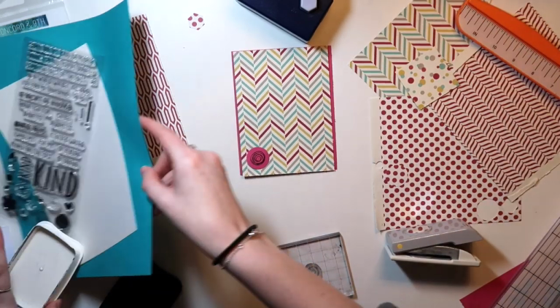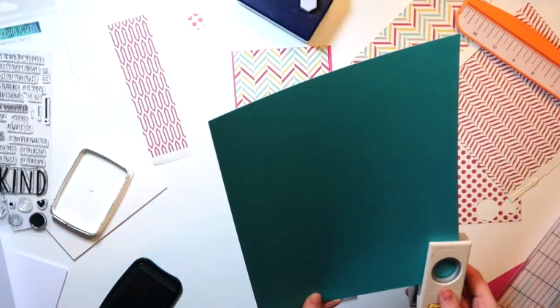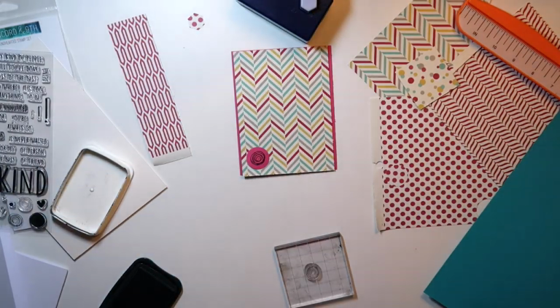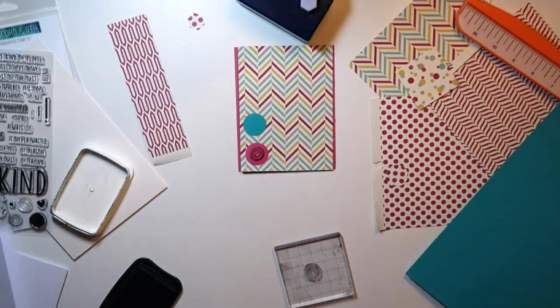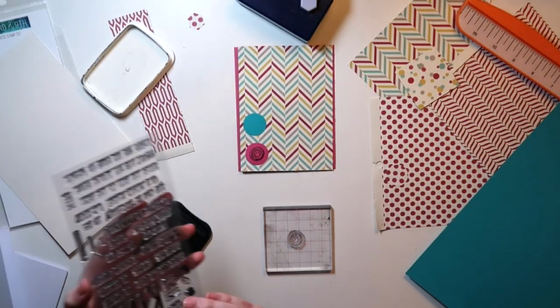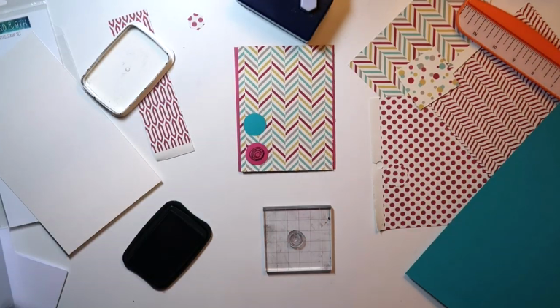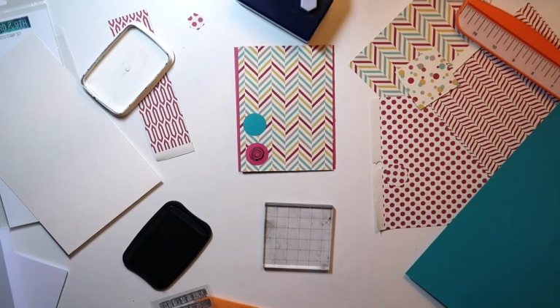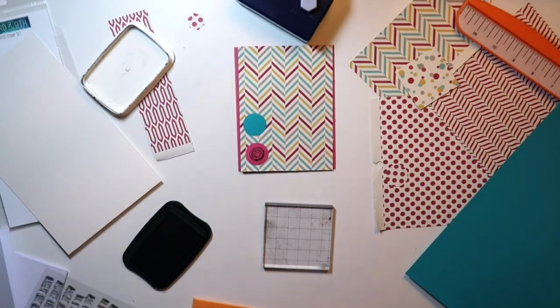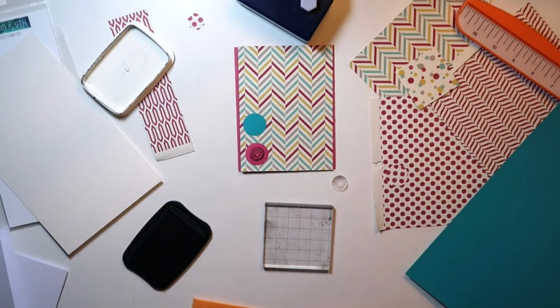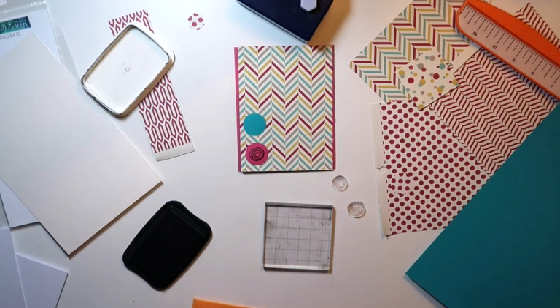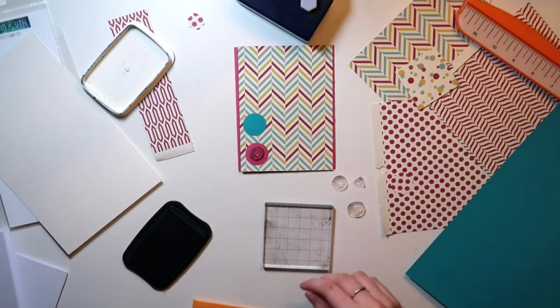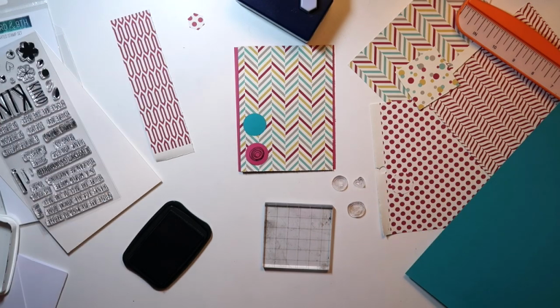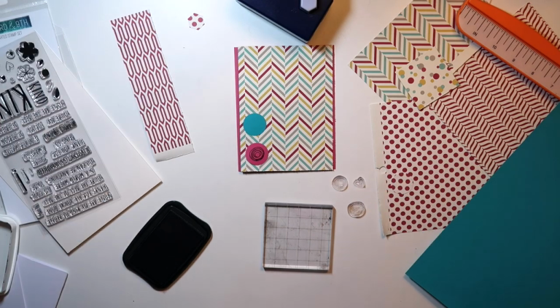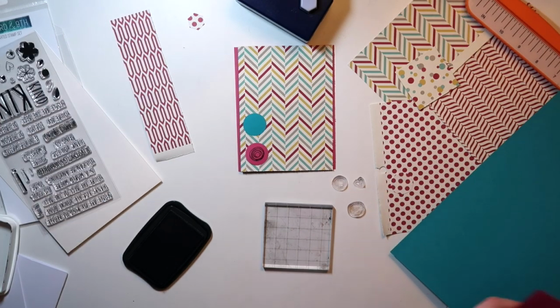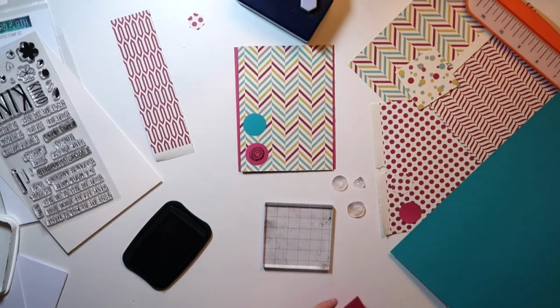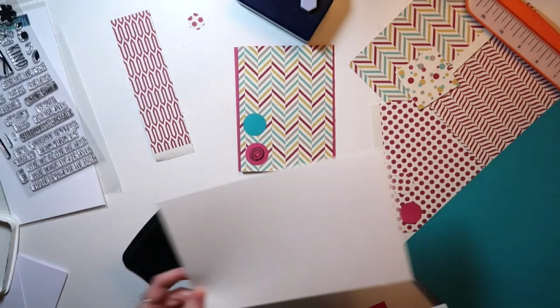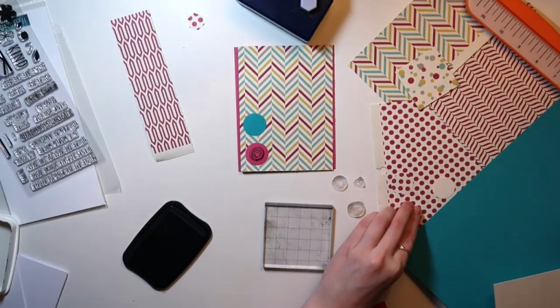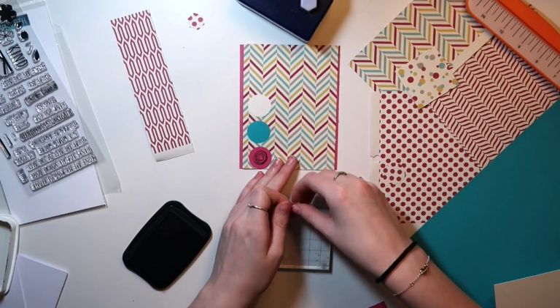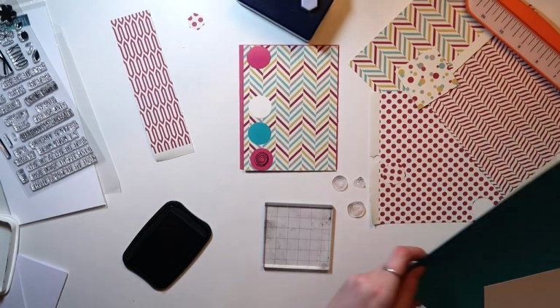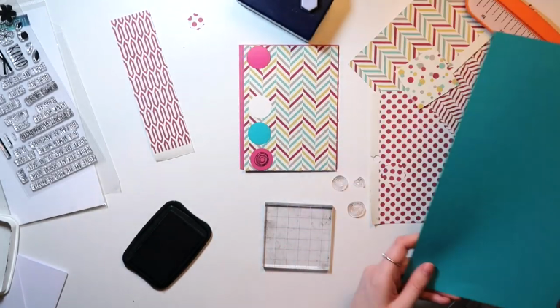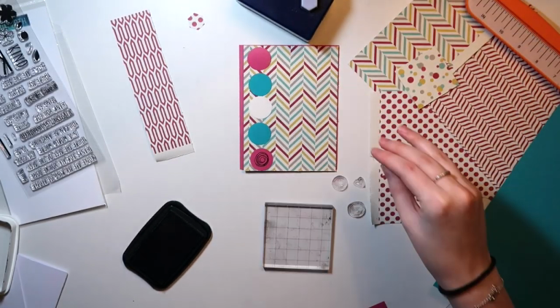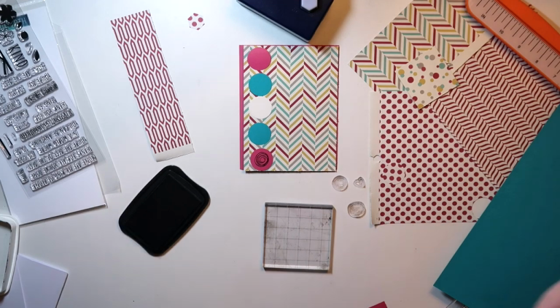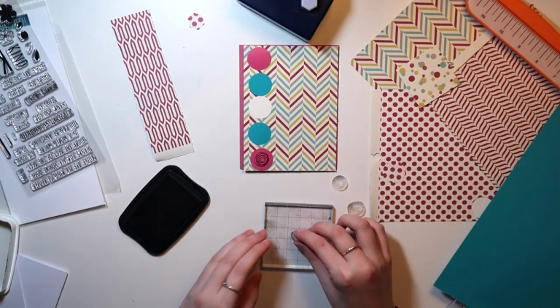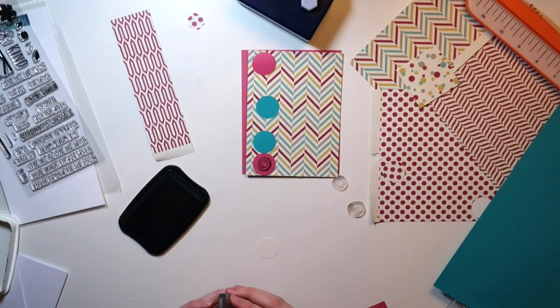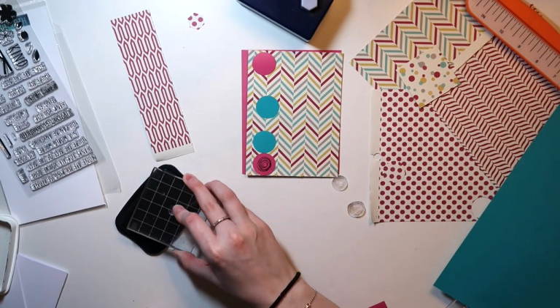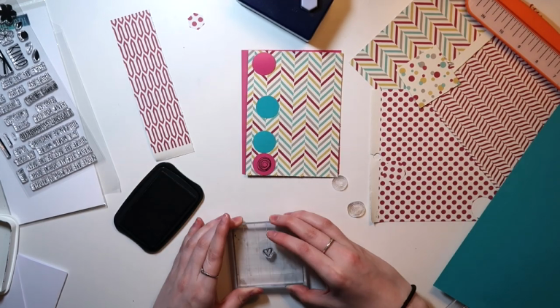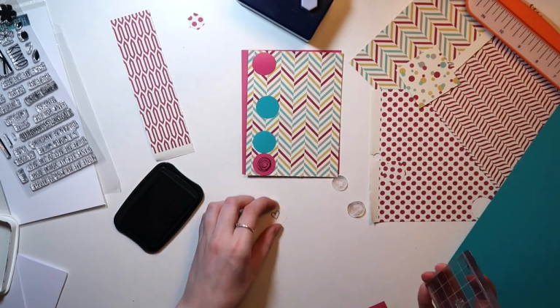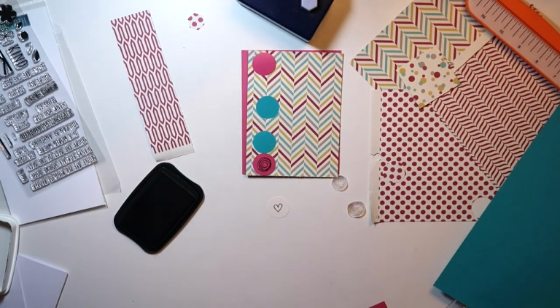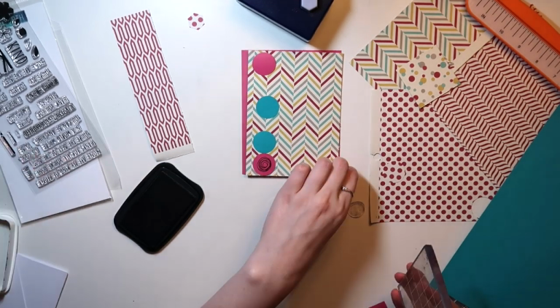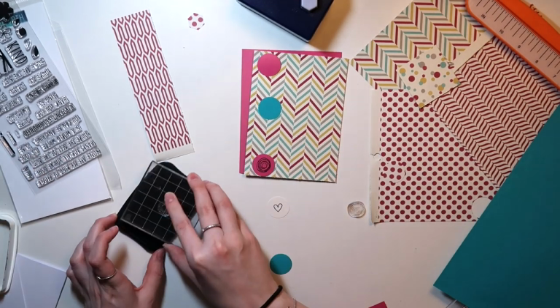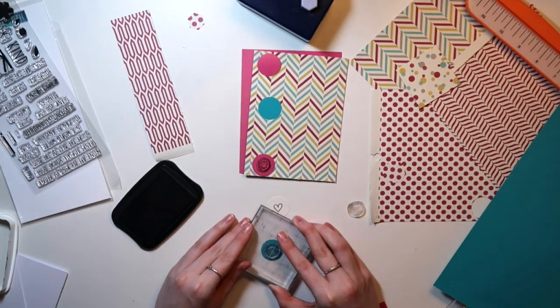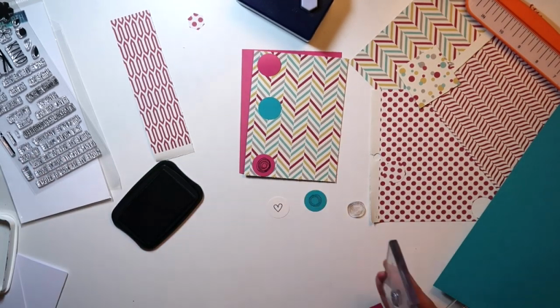I originally thought I was going to make a hexagon sort of layout to go with the lines on the patterned paper, but that doesn't really work out because of the size of my hexagon punch, so that was a little bit disappointing. So instead, I make this little circular pattern and start using these stamps from the Kindness stamp set.